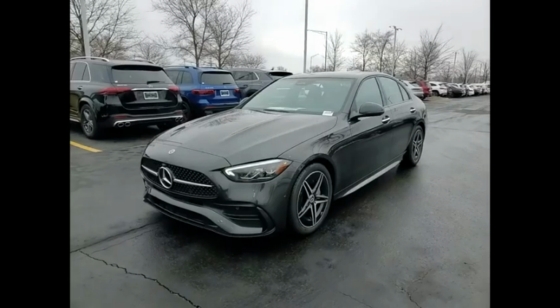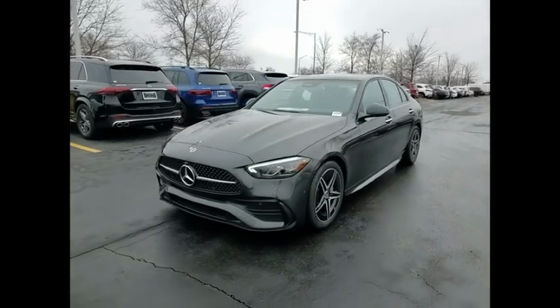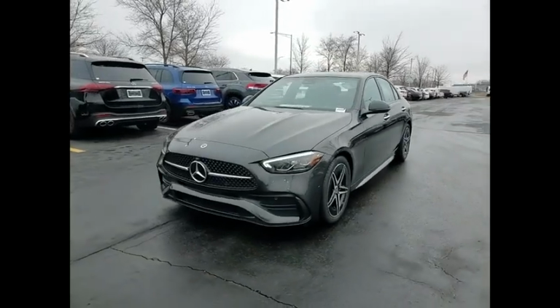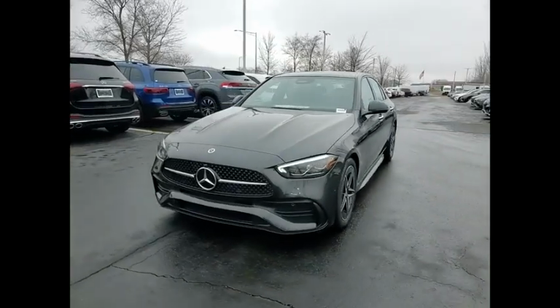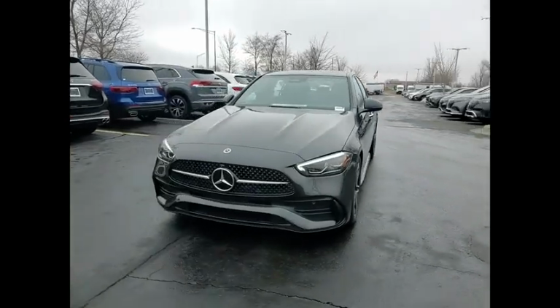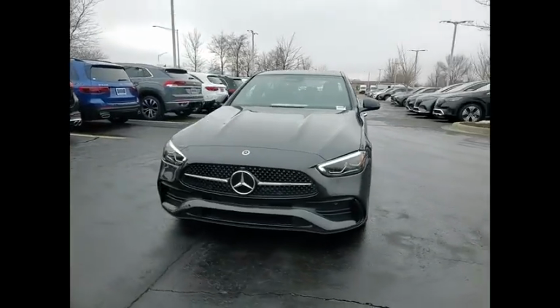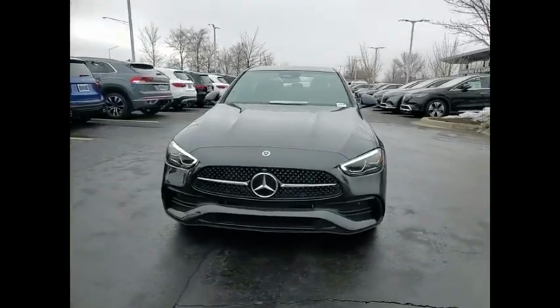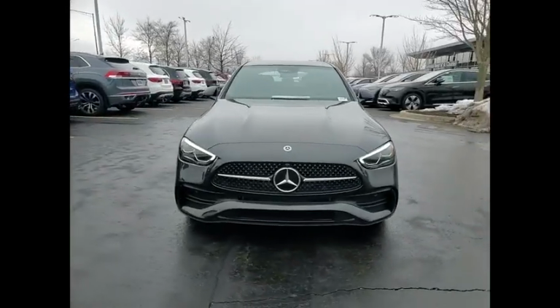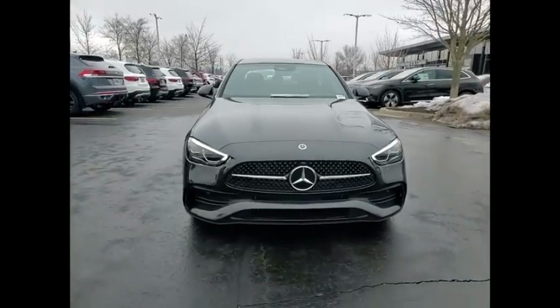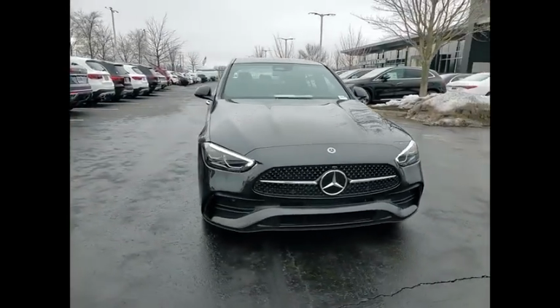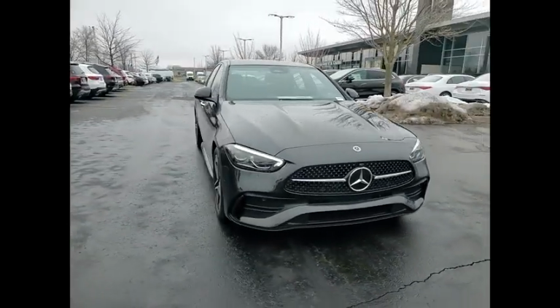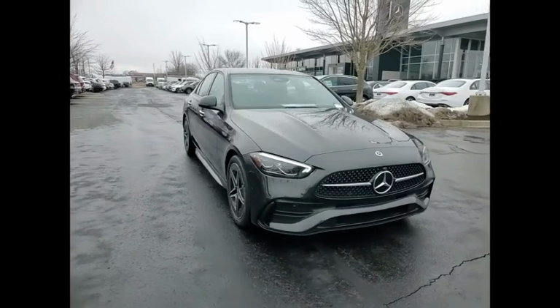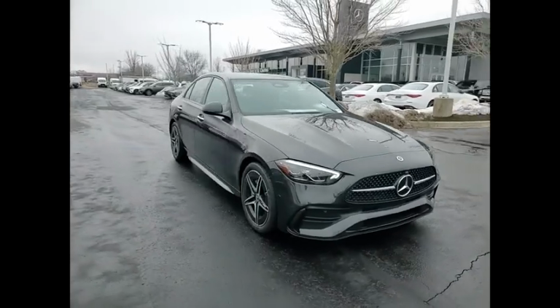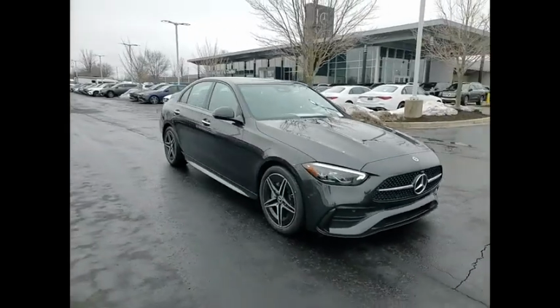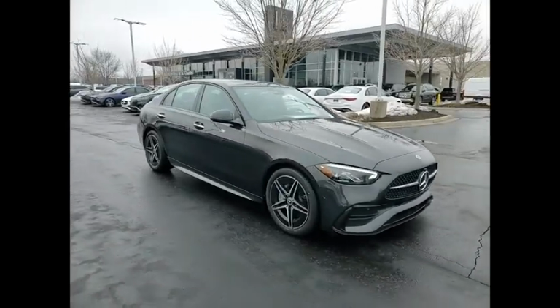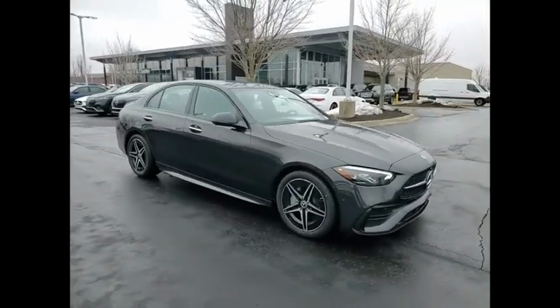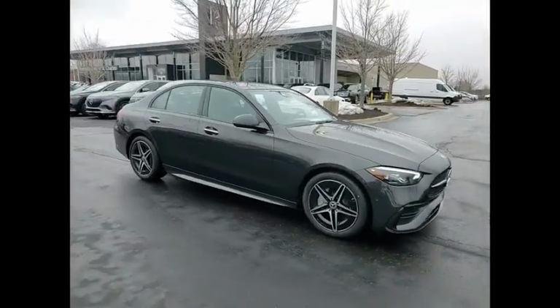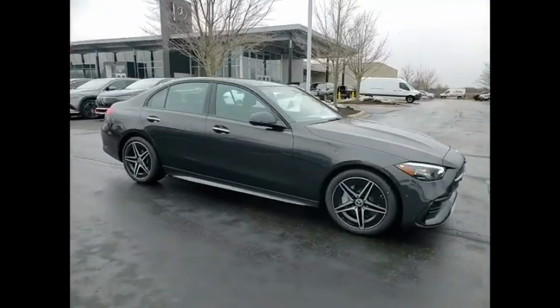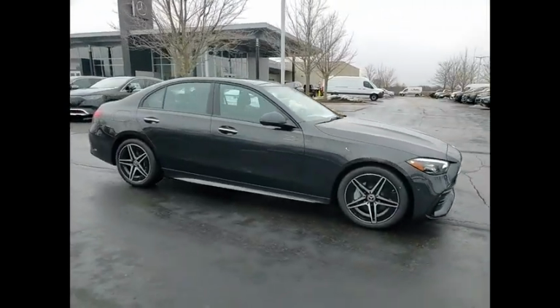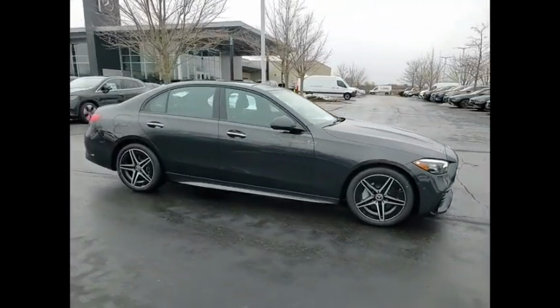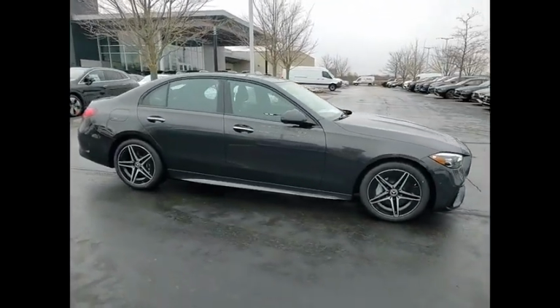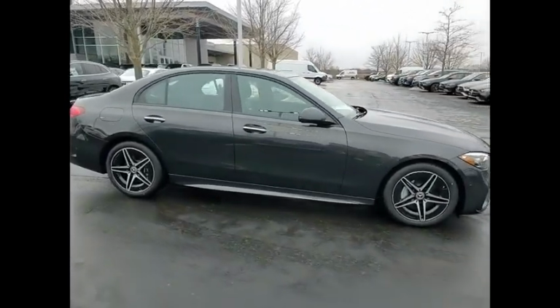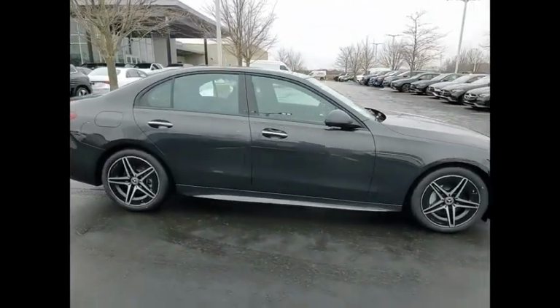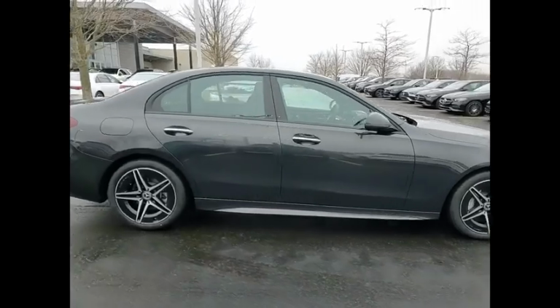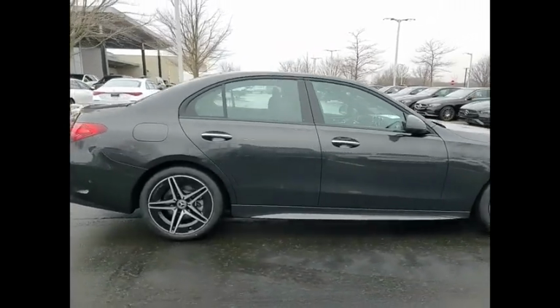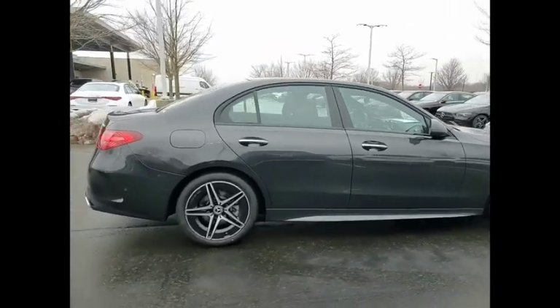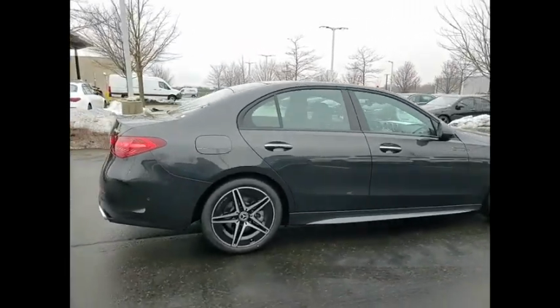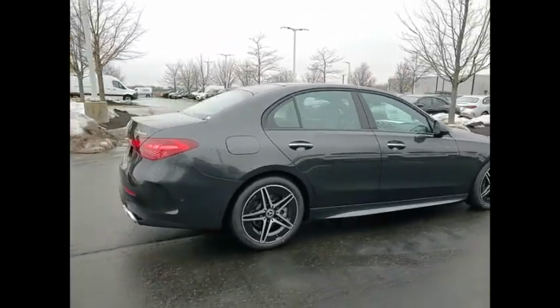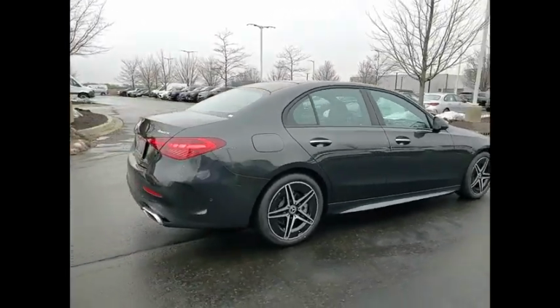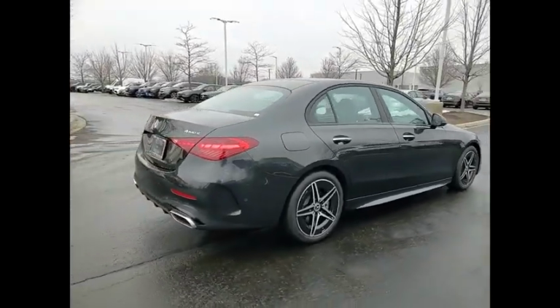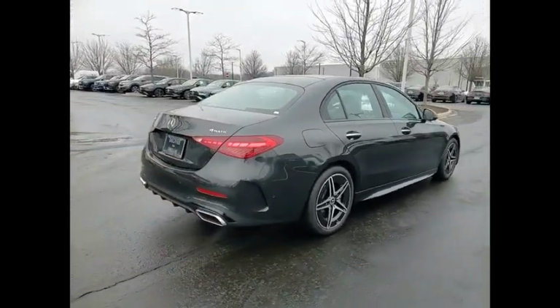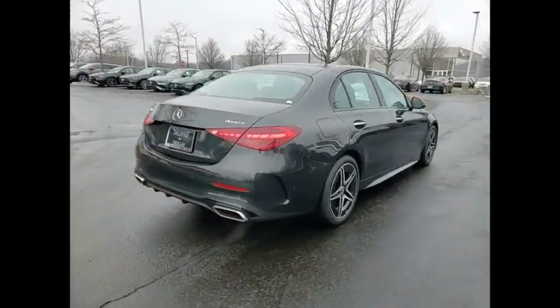Looking for the right vehicle? Check out the 2024 C-Class. Standing the test of time means never standing still. The C-Class is a stylish performer that embodies sophistication and intelligence.